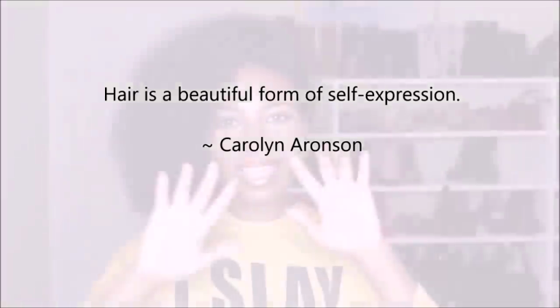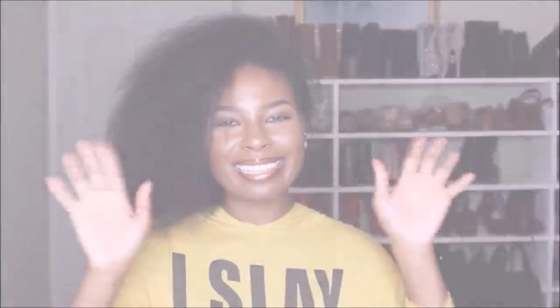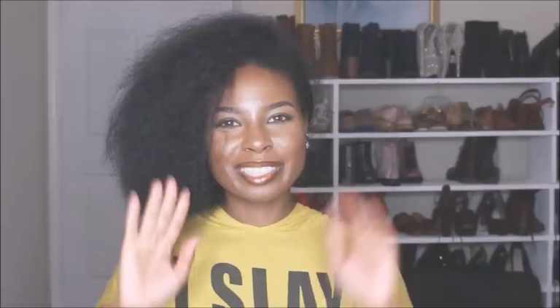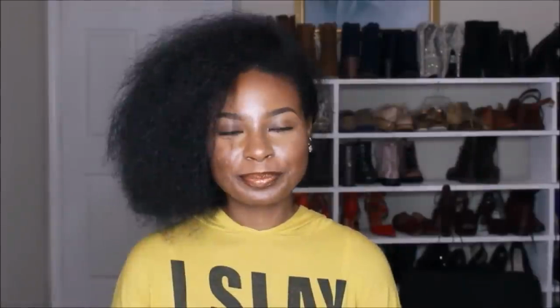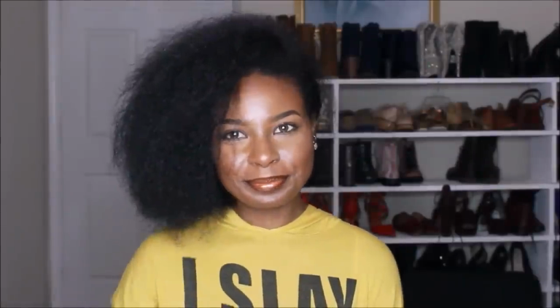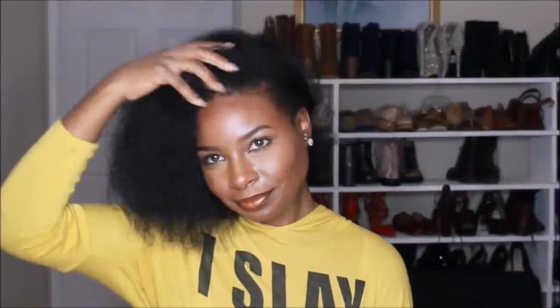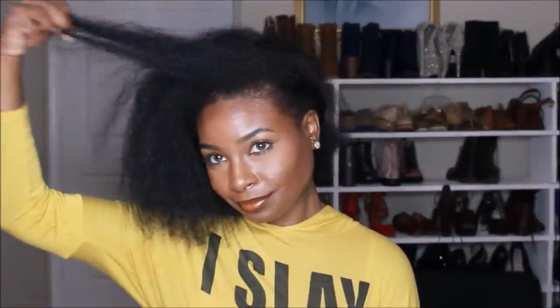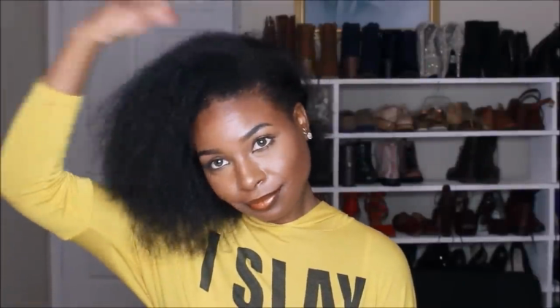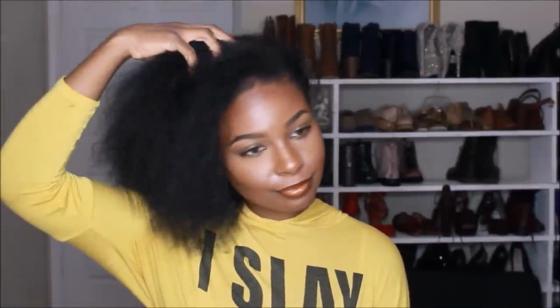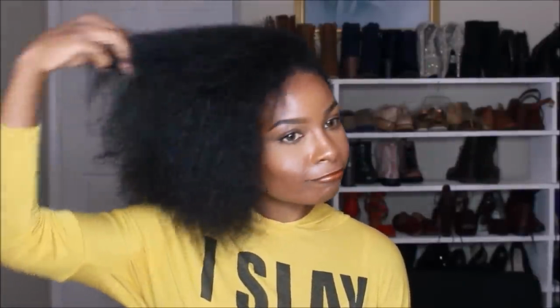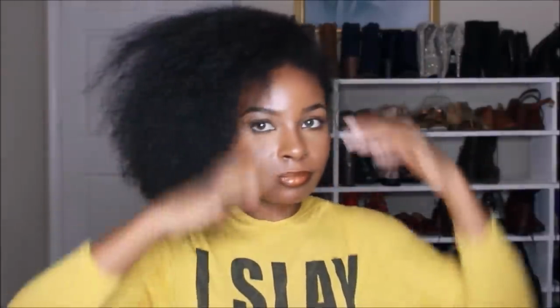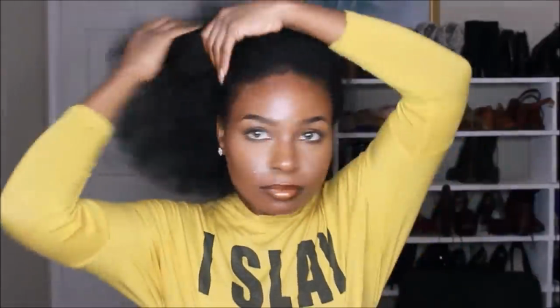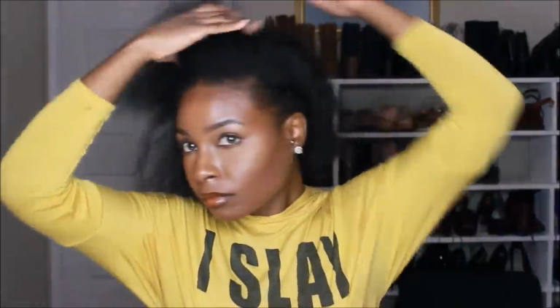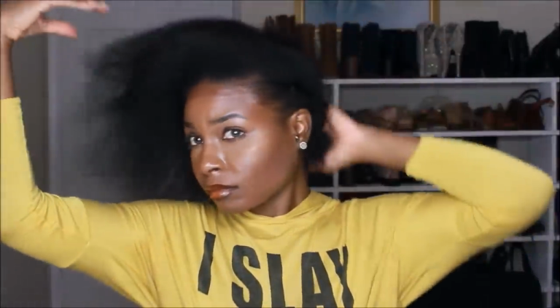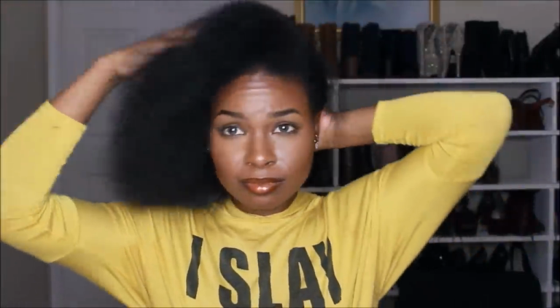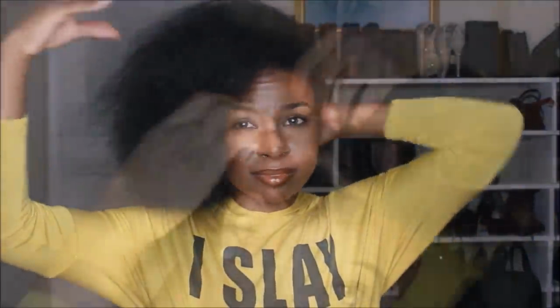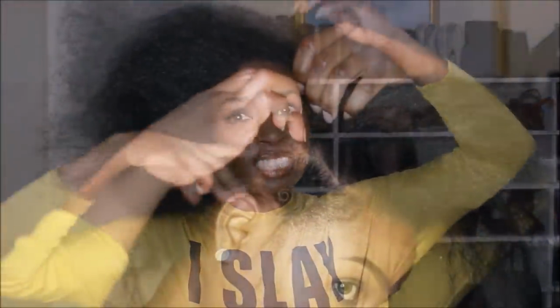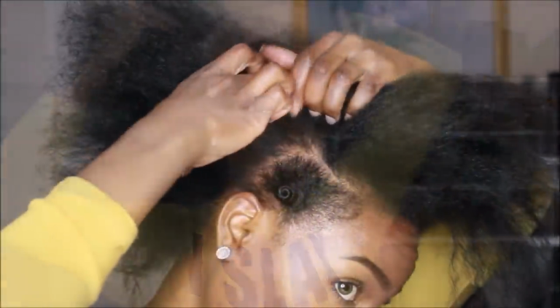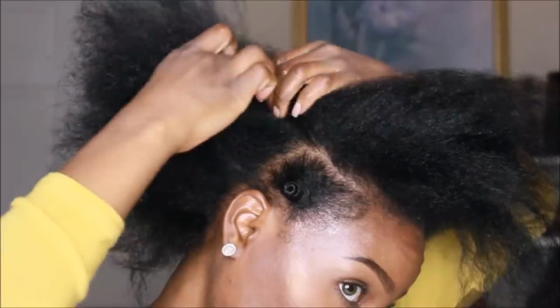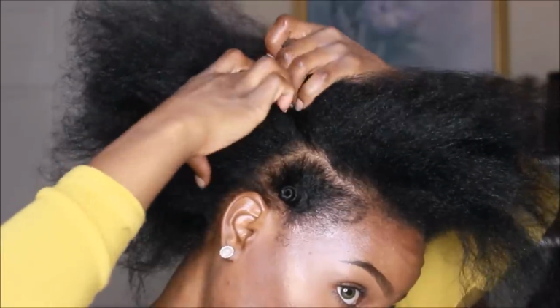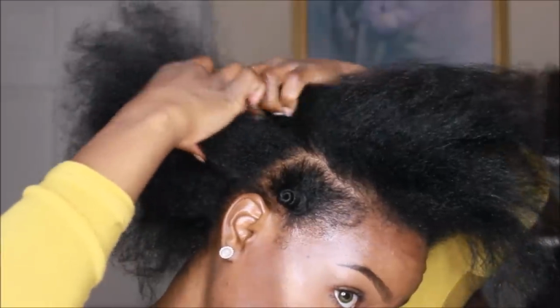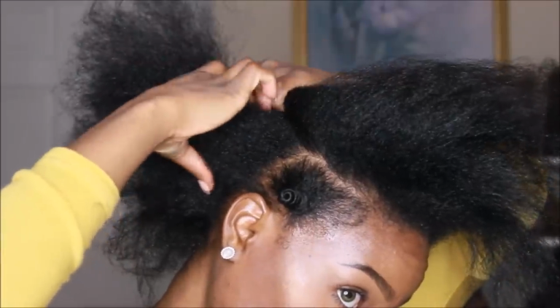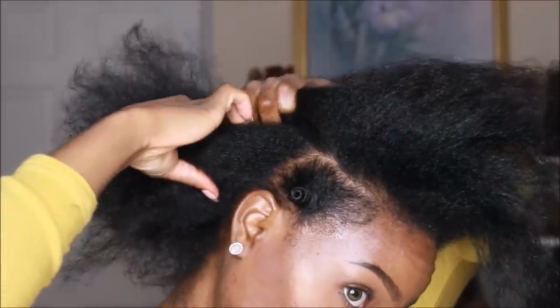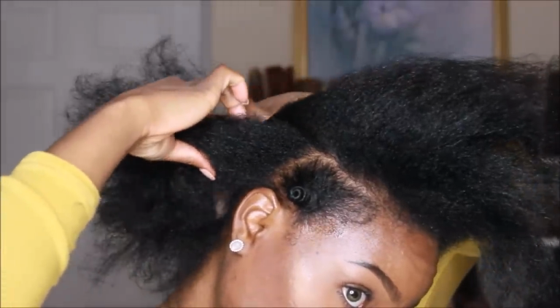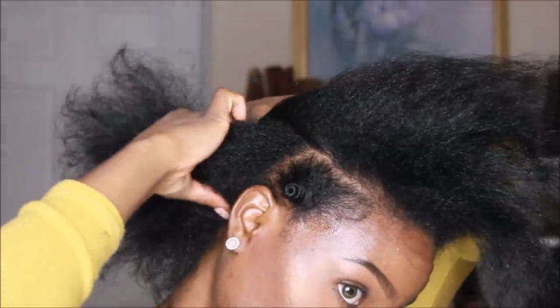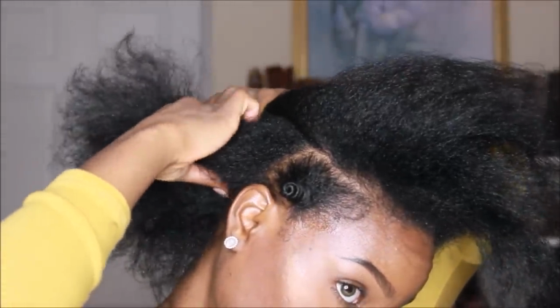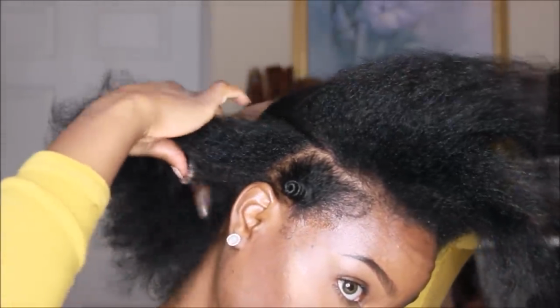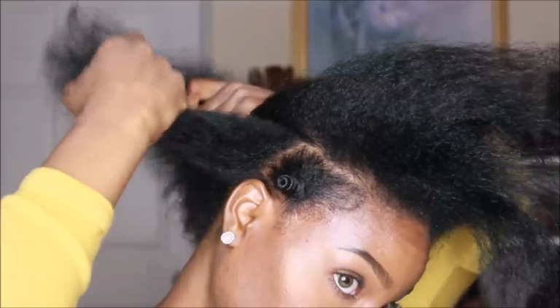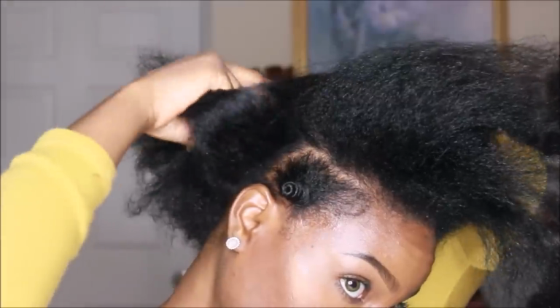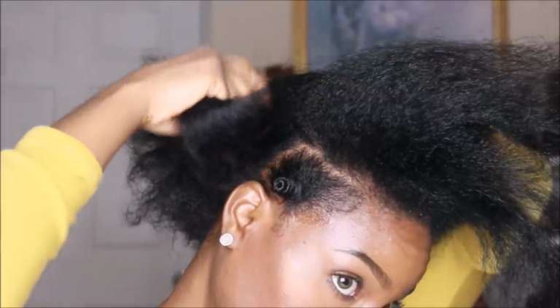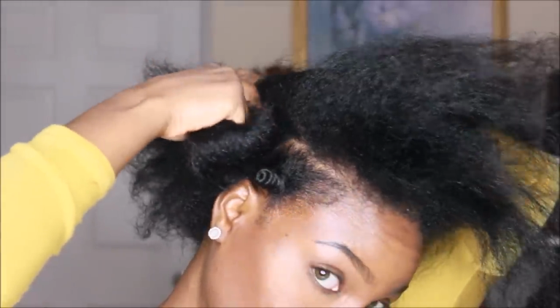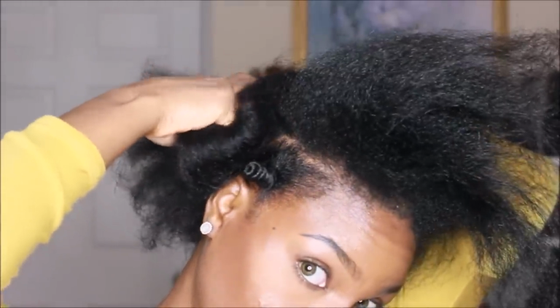Hey y'all, today — I know my hair looks wild and crazy, and yes I did go out in public like this. I'm going to be starting off by sectioning my hair so that I can form a knot.